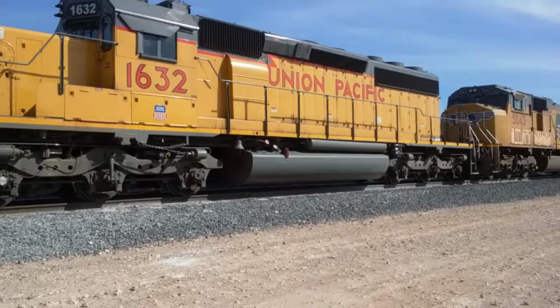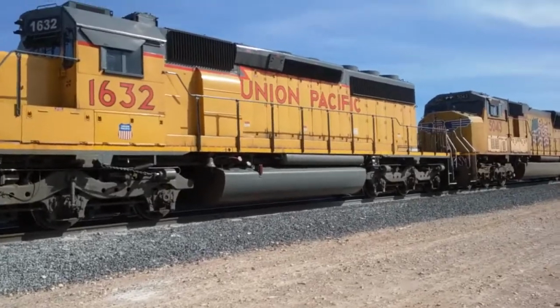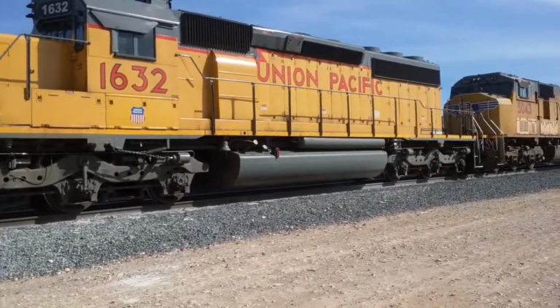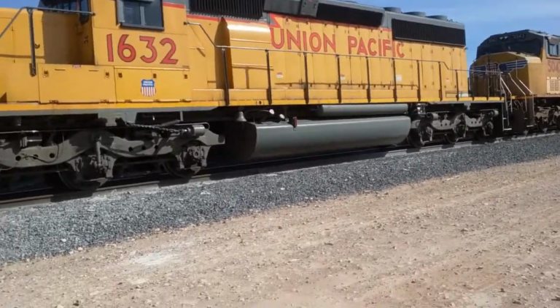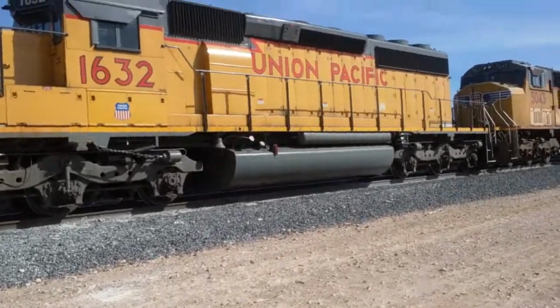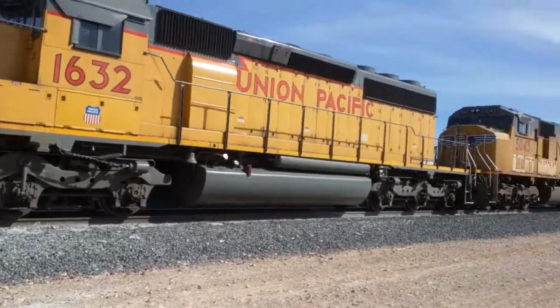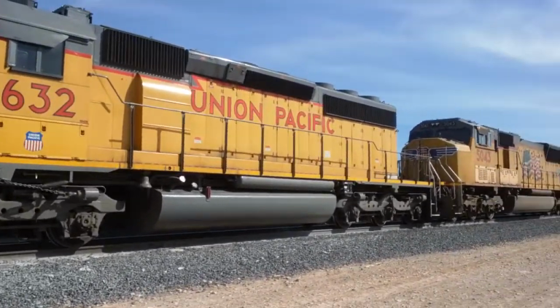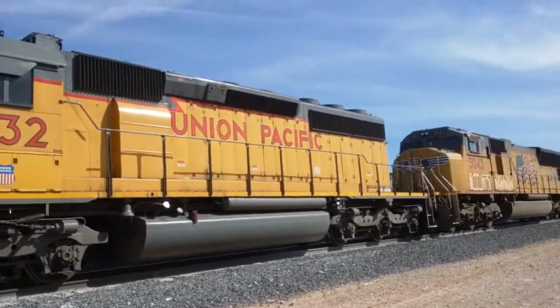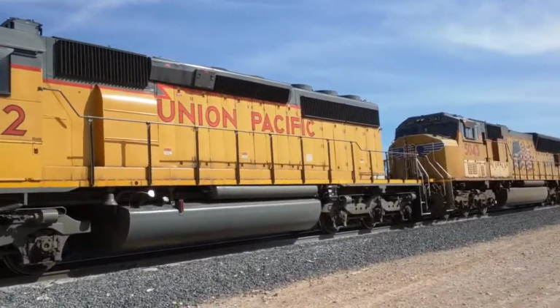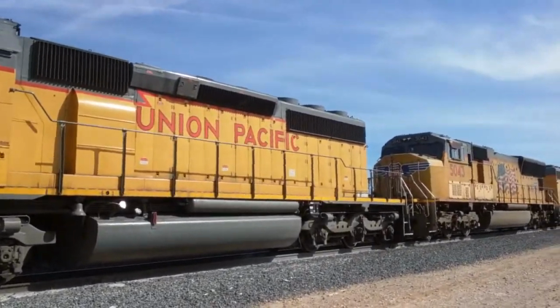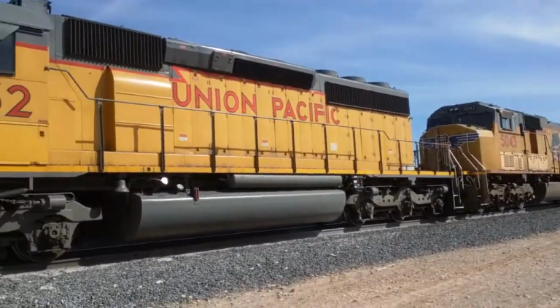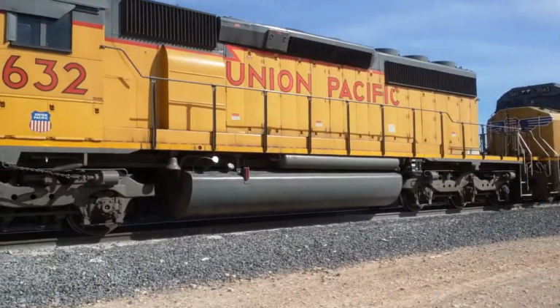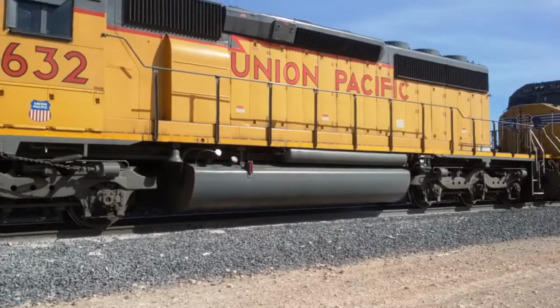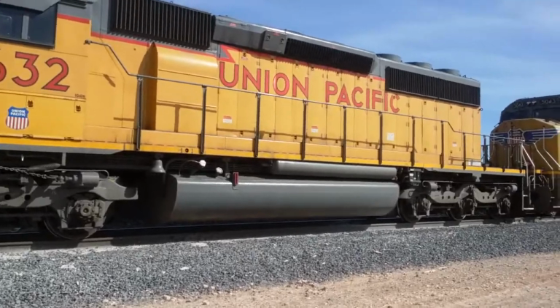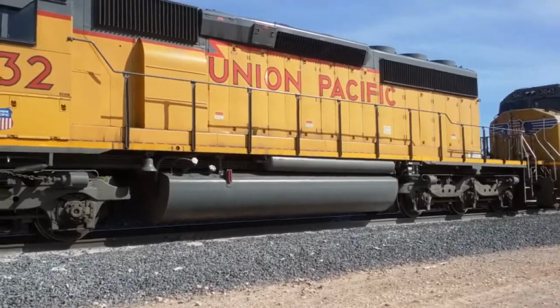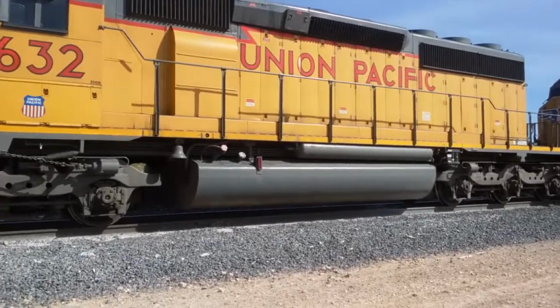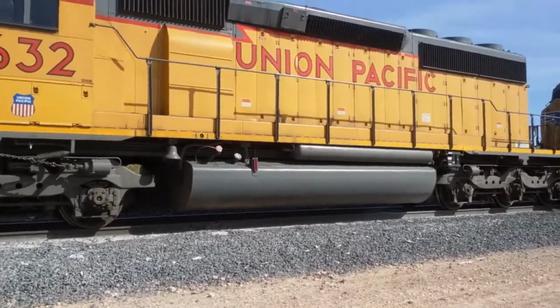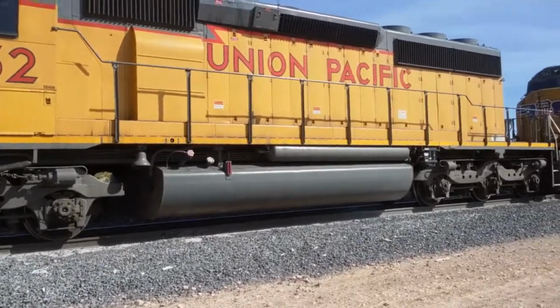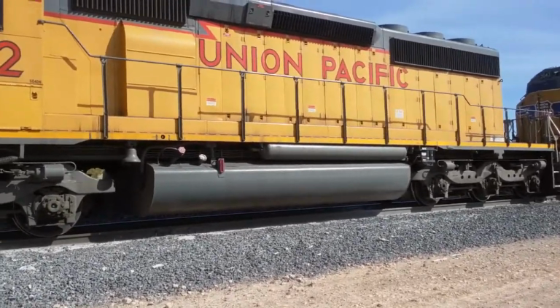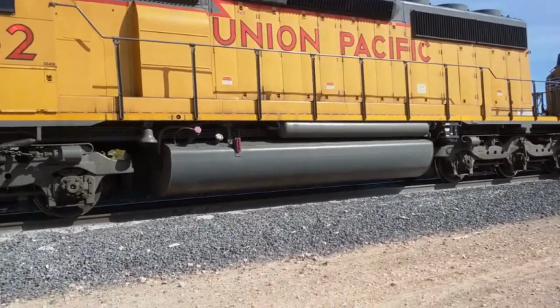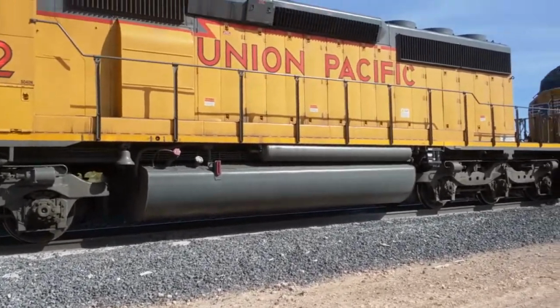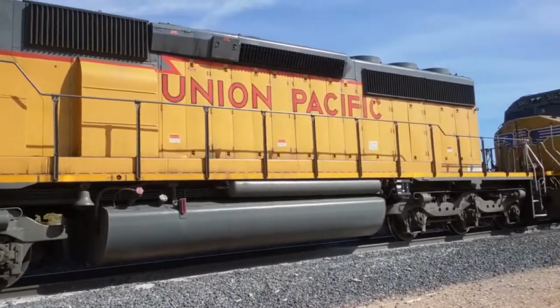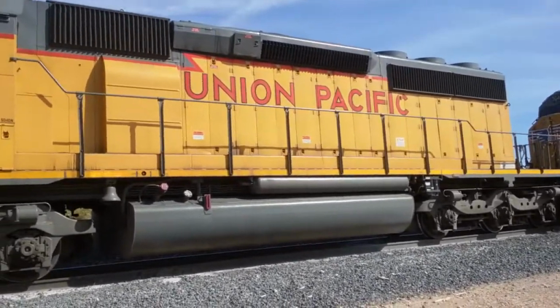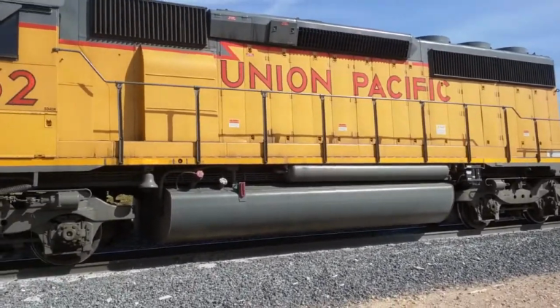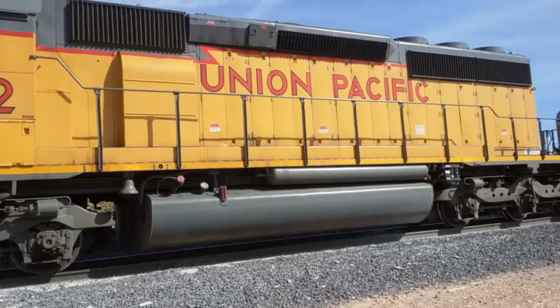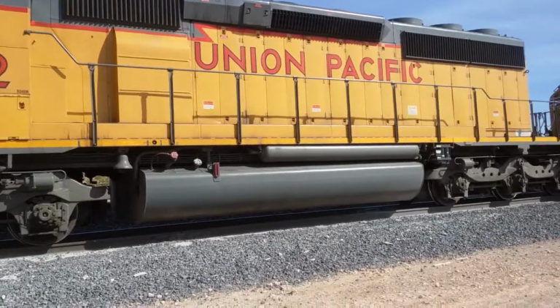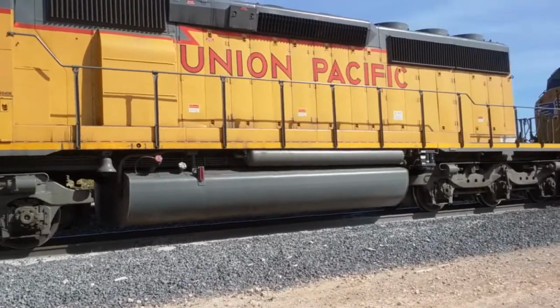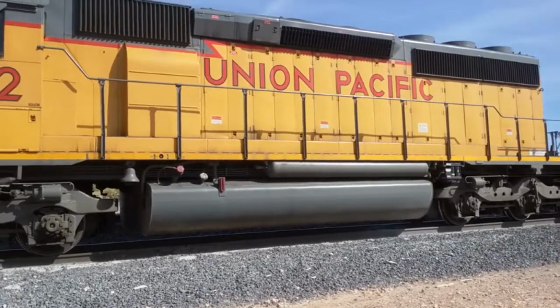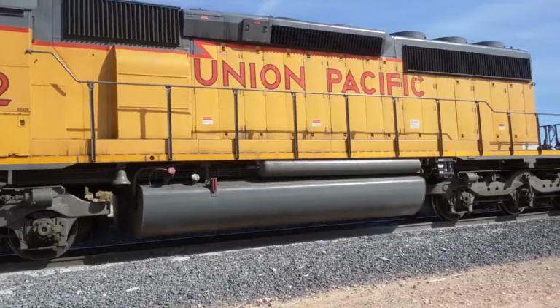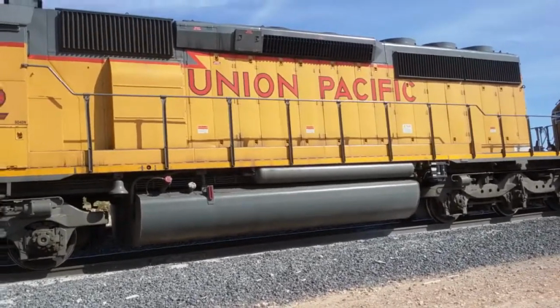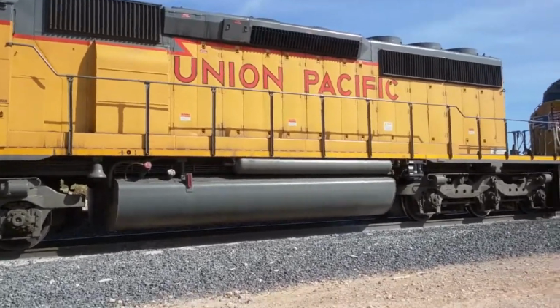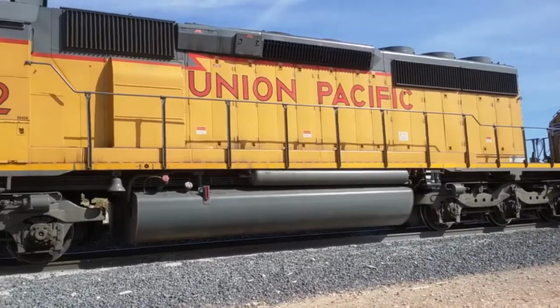That big tank right there, and then that little tank — the big tank is for diesel fuel, and the little tank is for air compression.